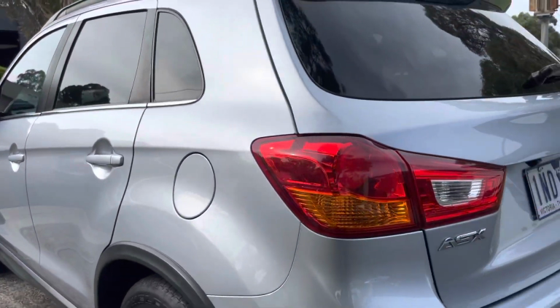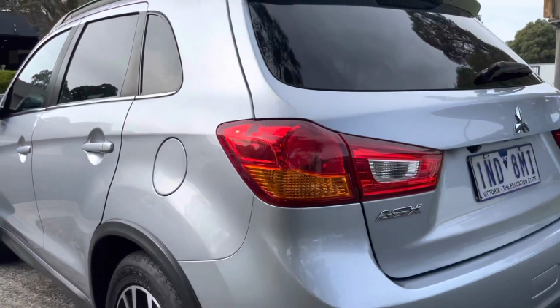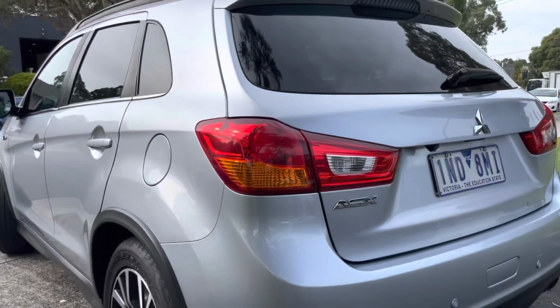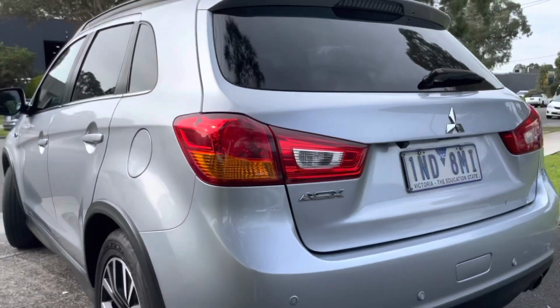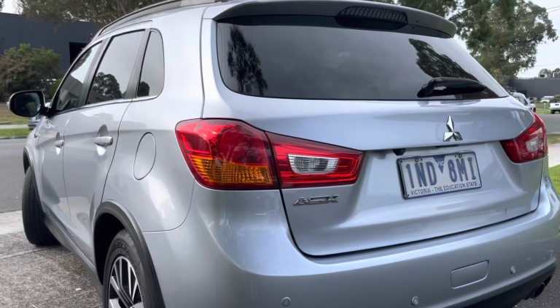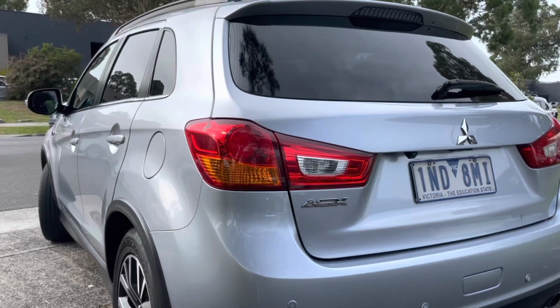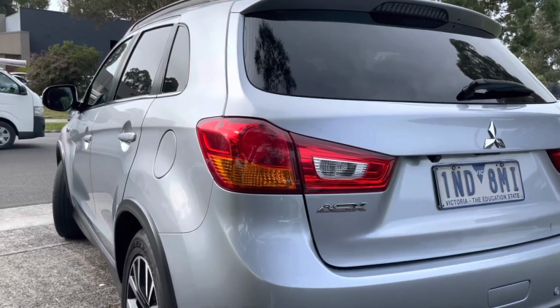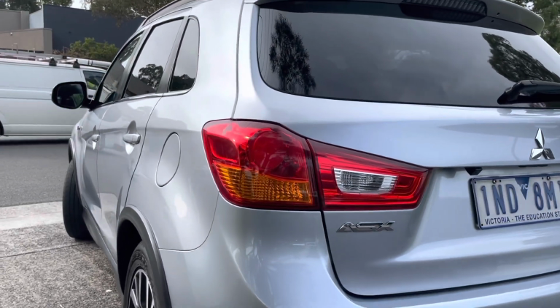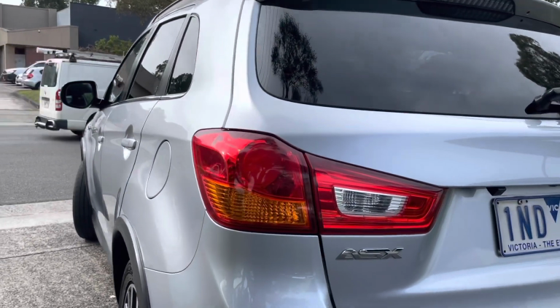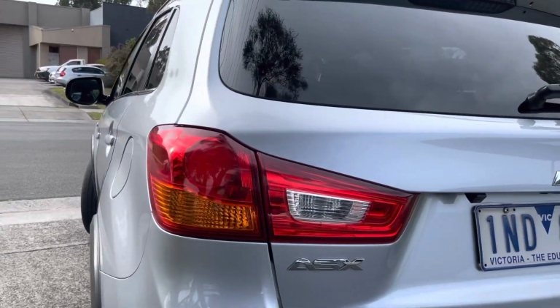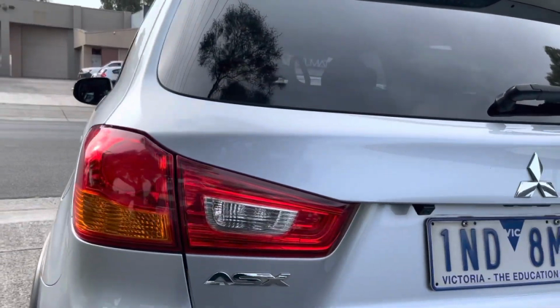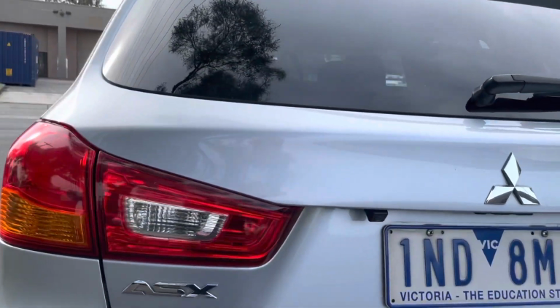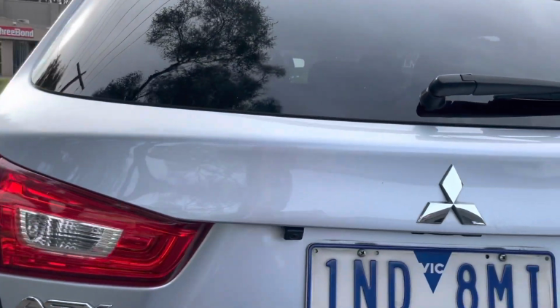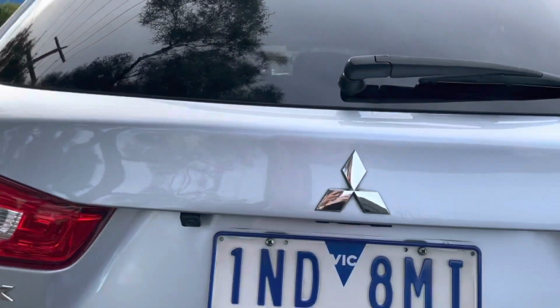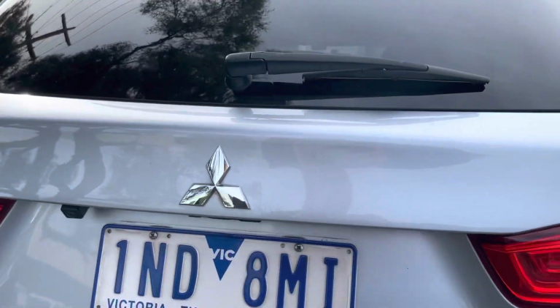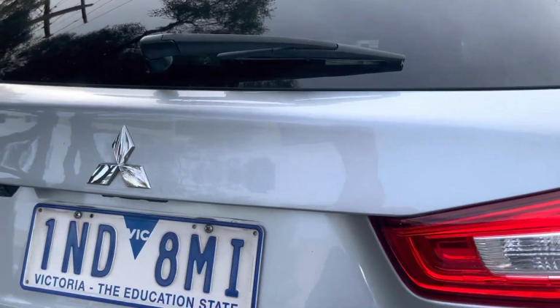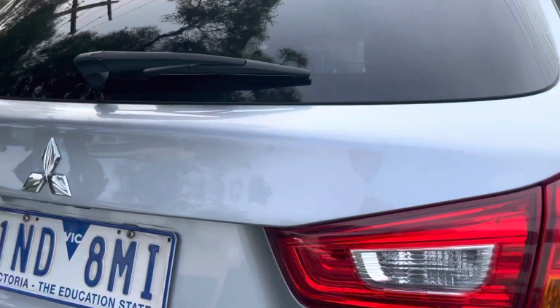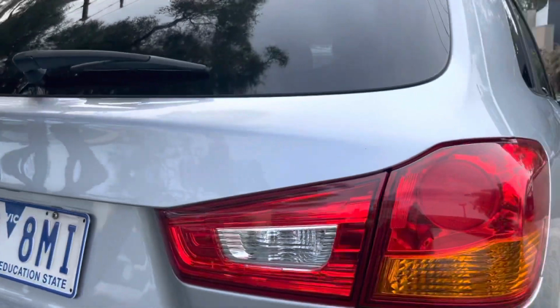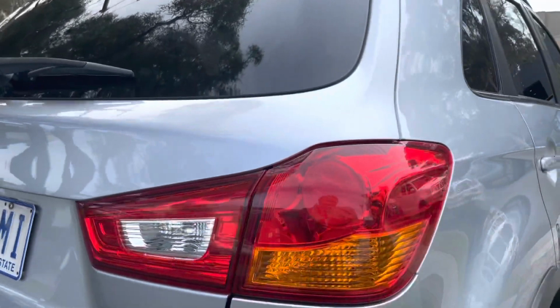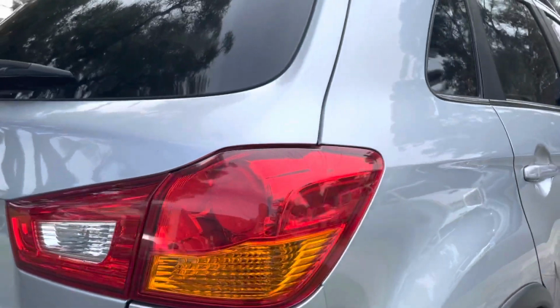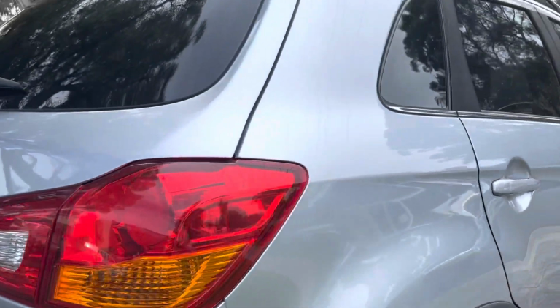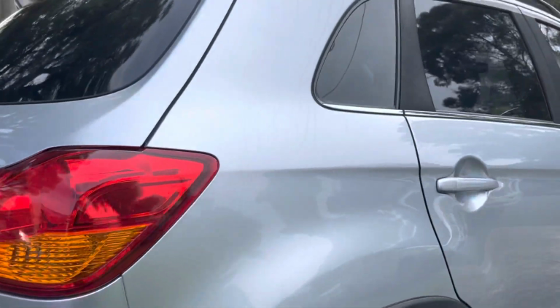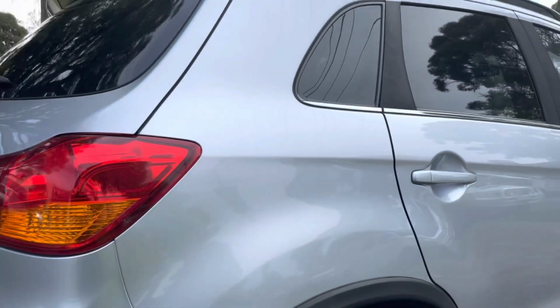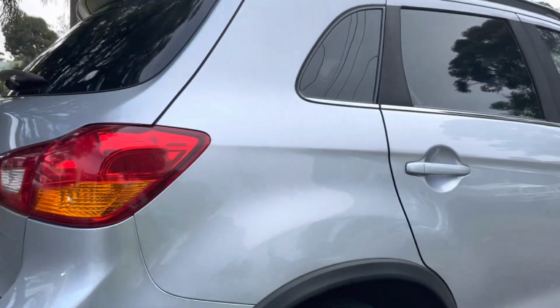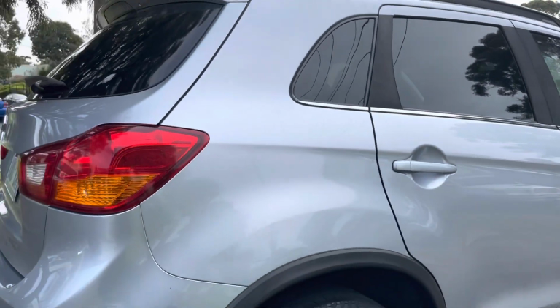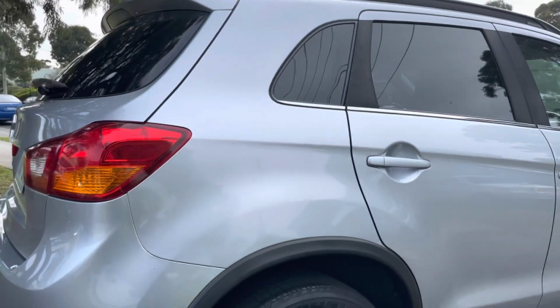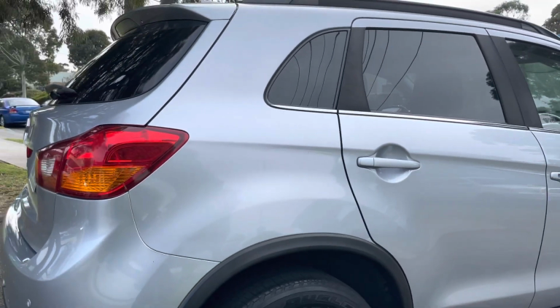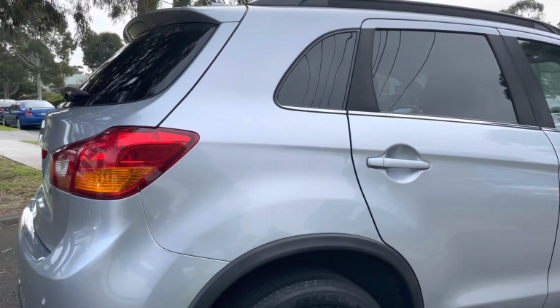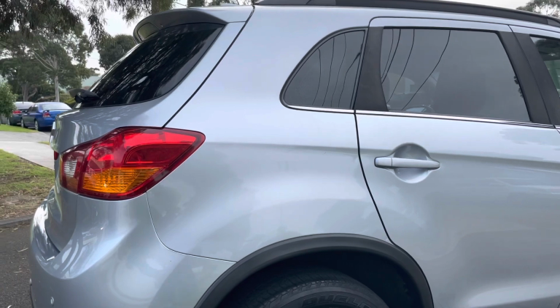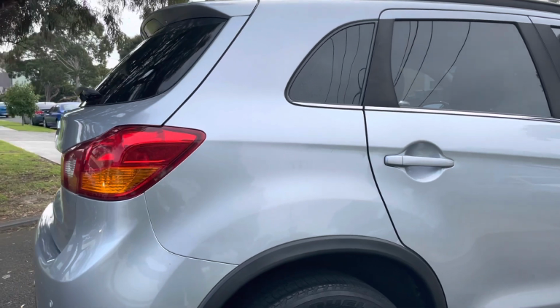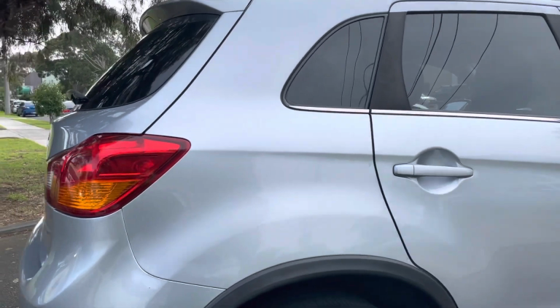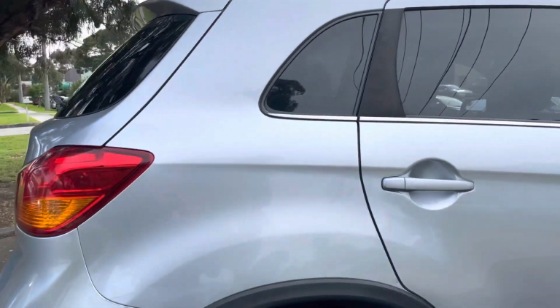Perfect first car or second economical runabout. Perfect family car as well. It does have a big boot space to suit any bulkier items such as prams or car seats. This will suit a lot of your needs. It's a very neat little car.